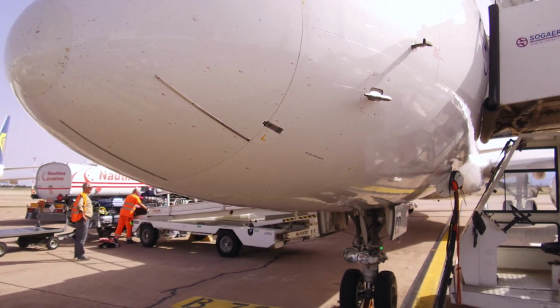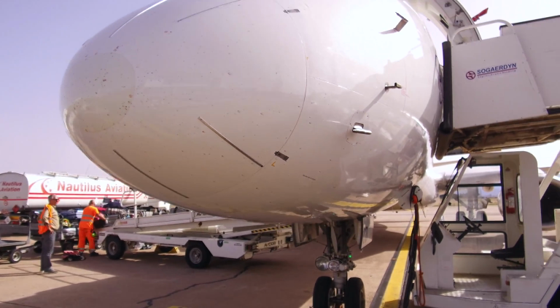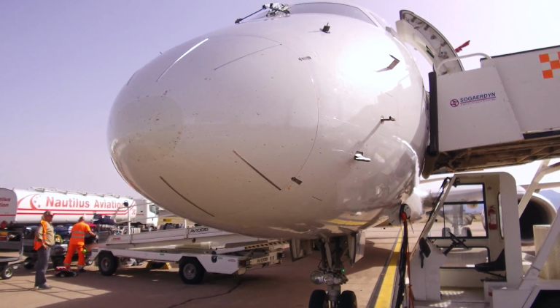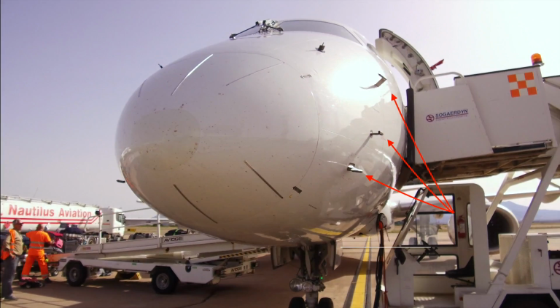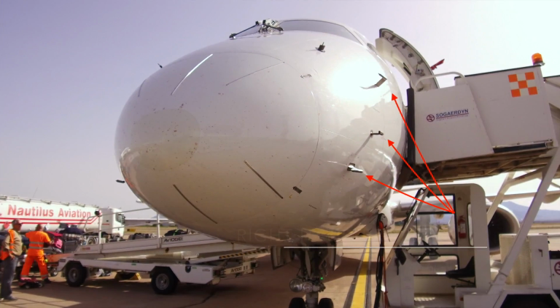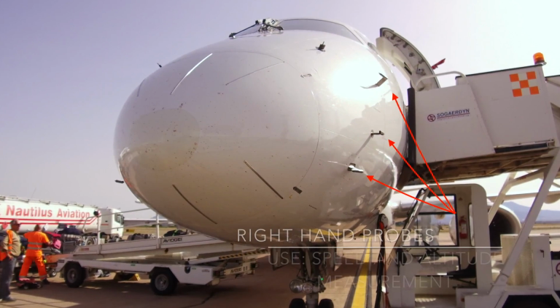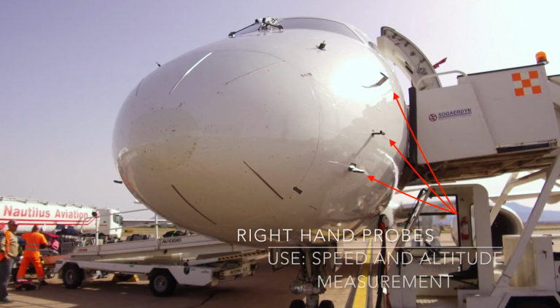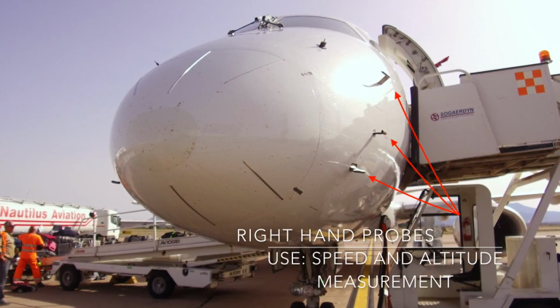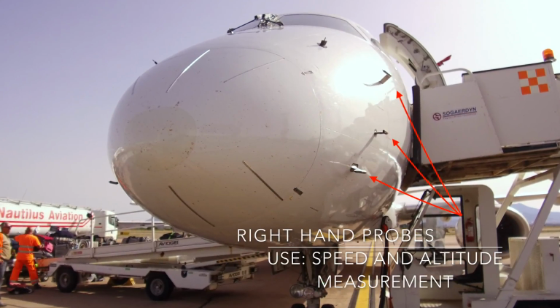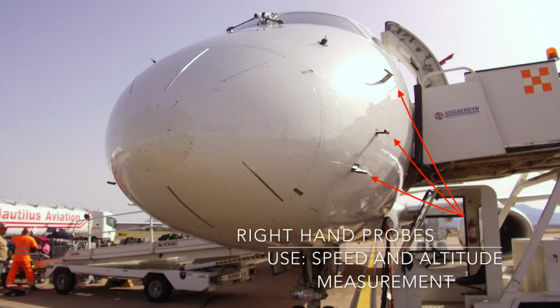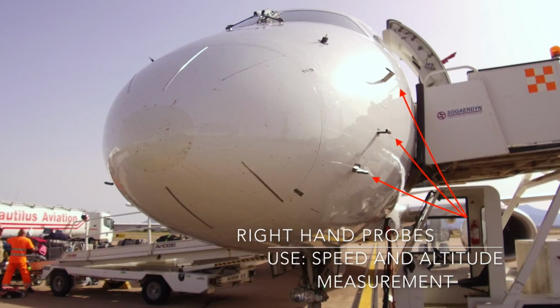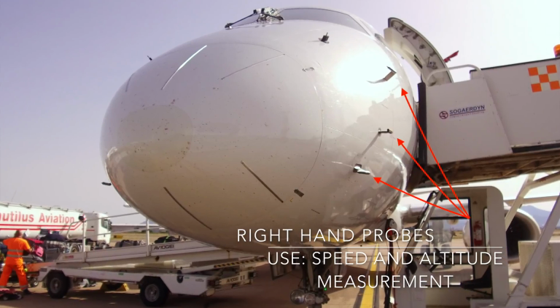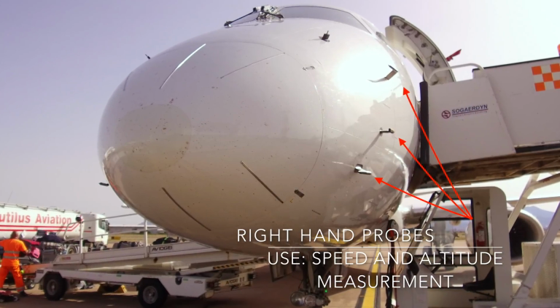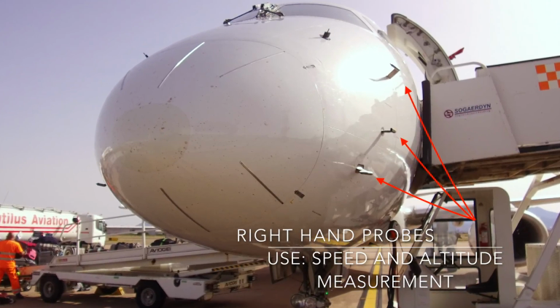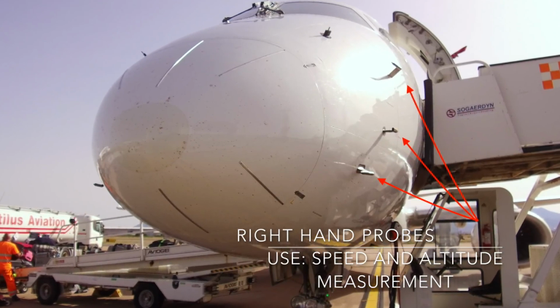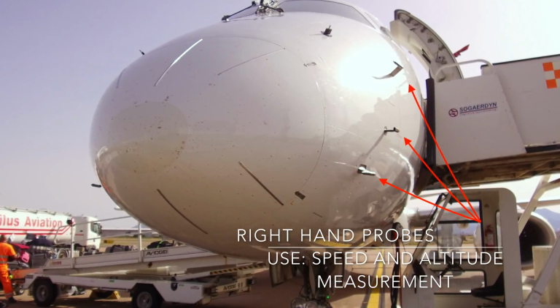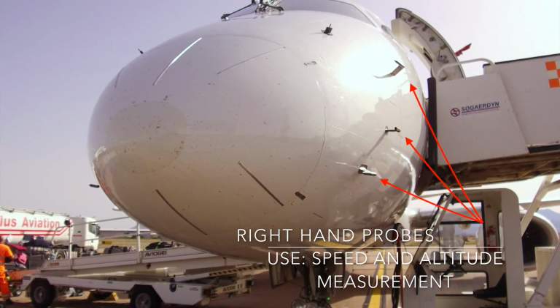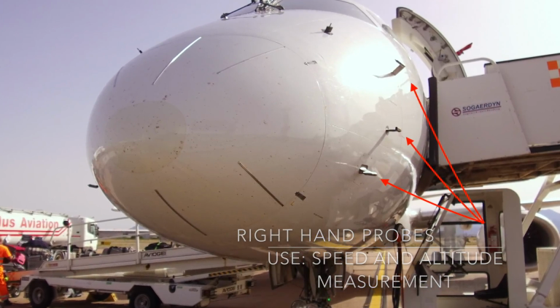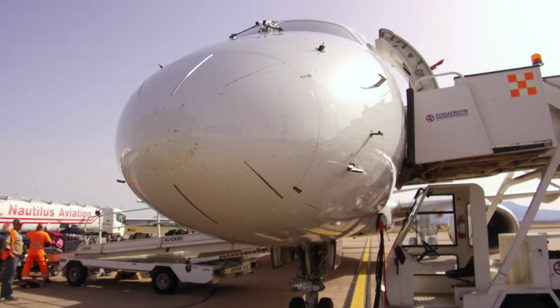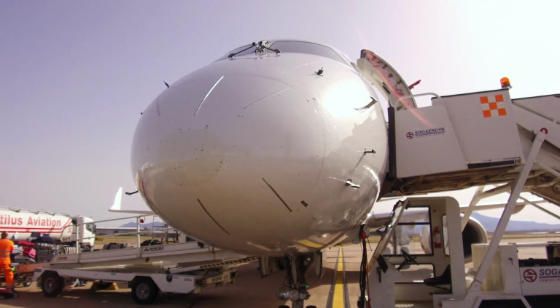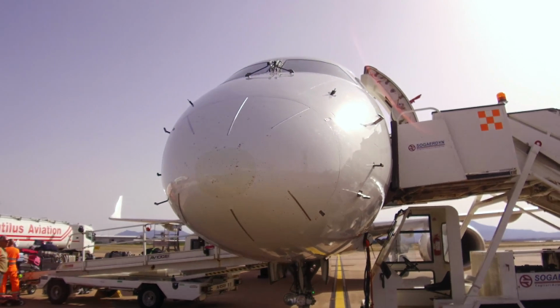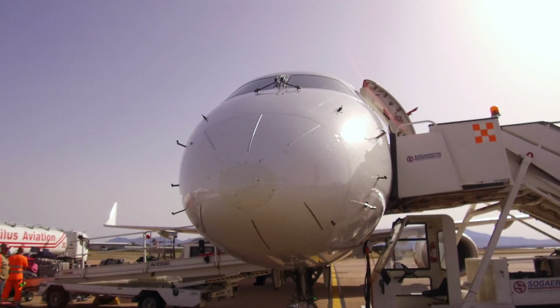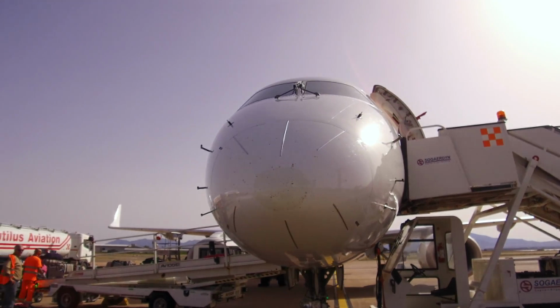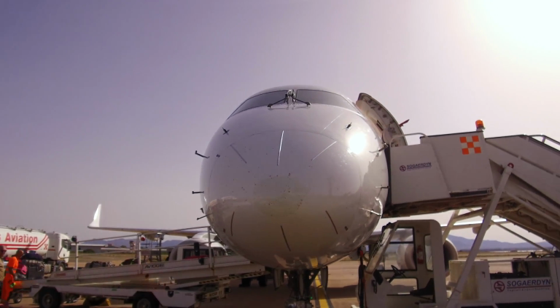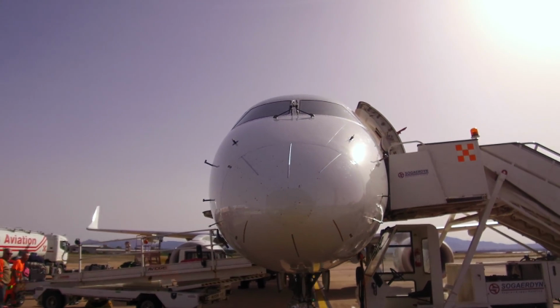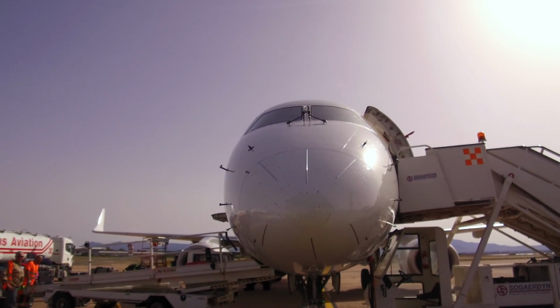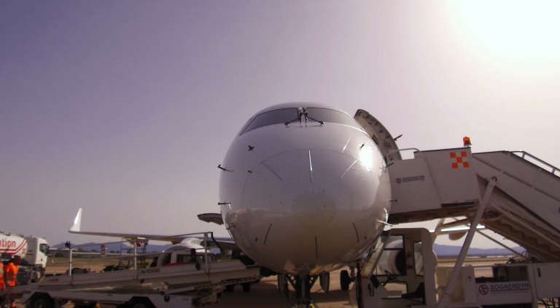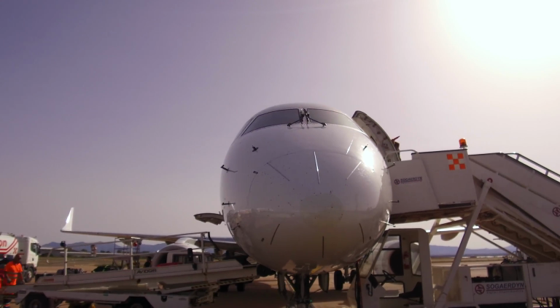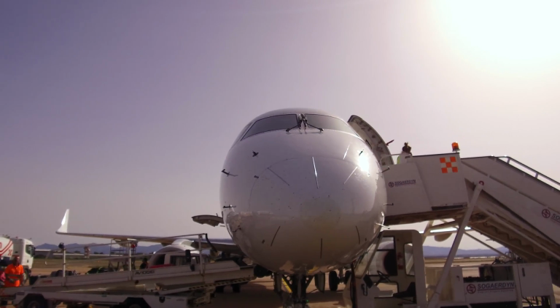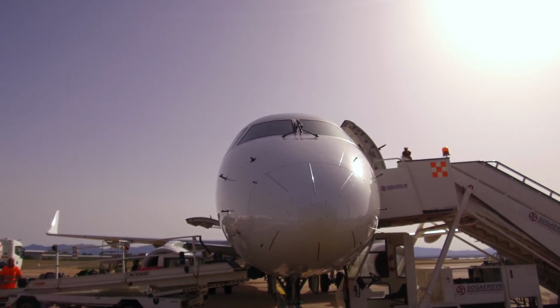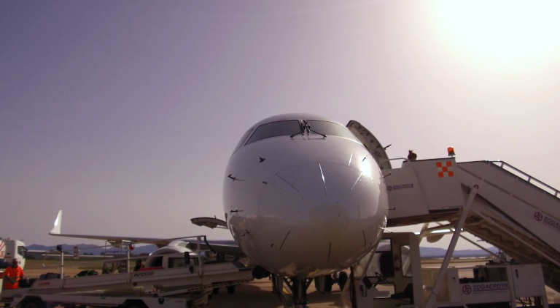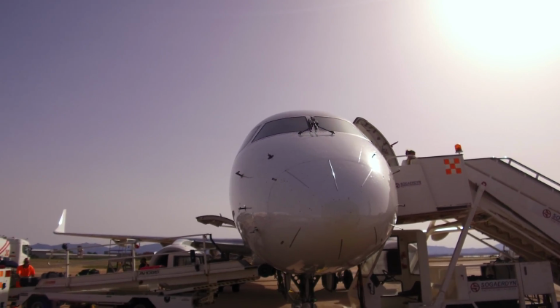Now you should focus on checking that no probes are blocked, as they are crucial for the speed and altitude measurements, and that there is no damage to the nose section of the aircraft. Later on, verify the left-hand probes are fine as well.